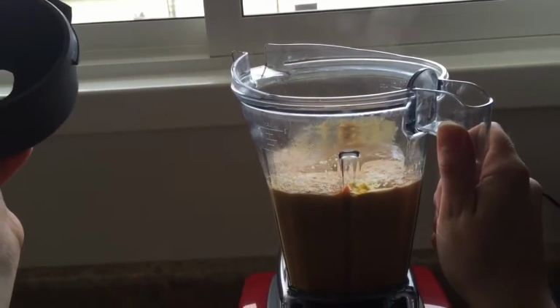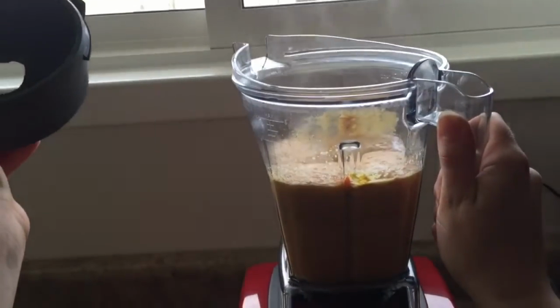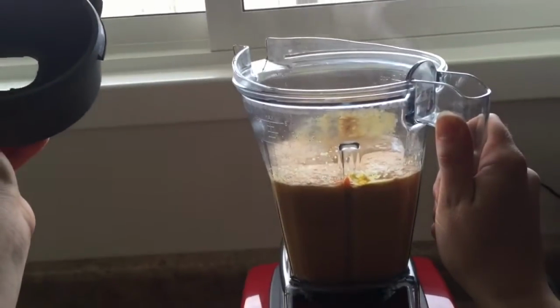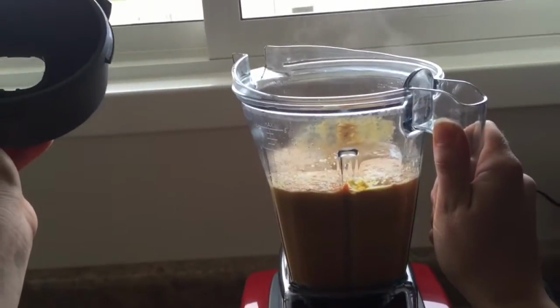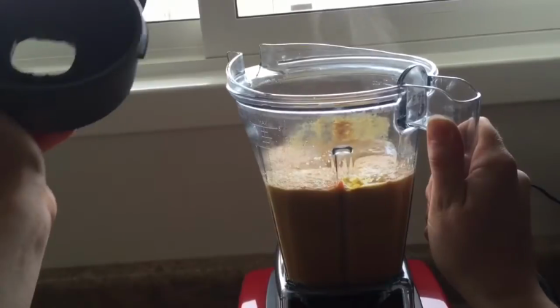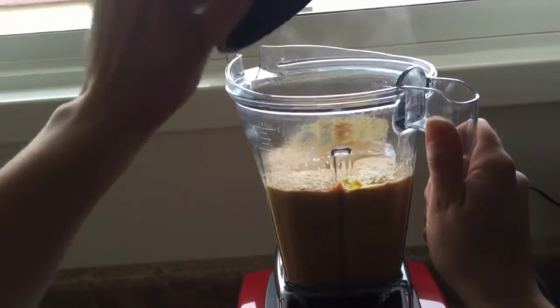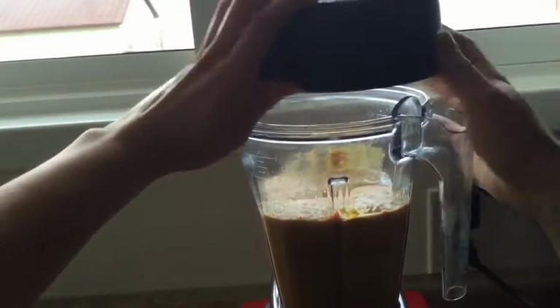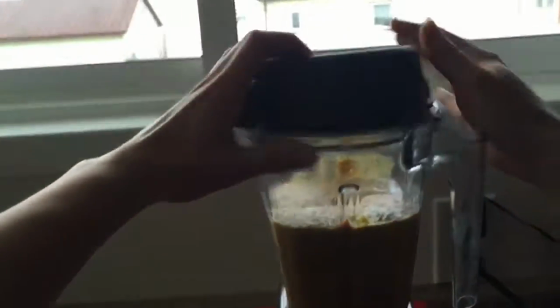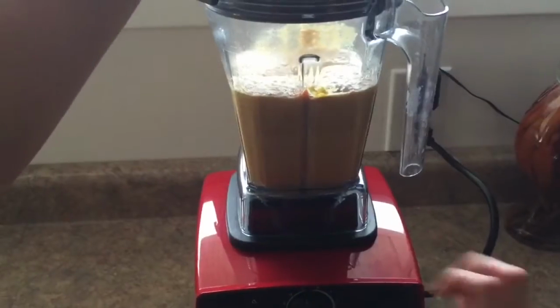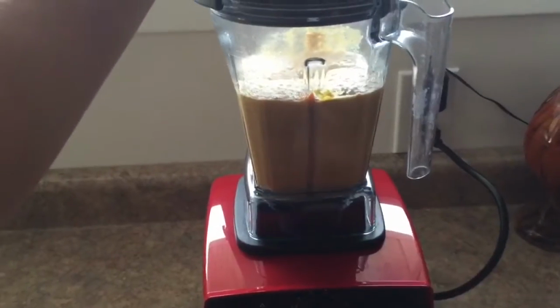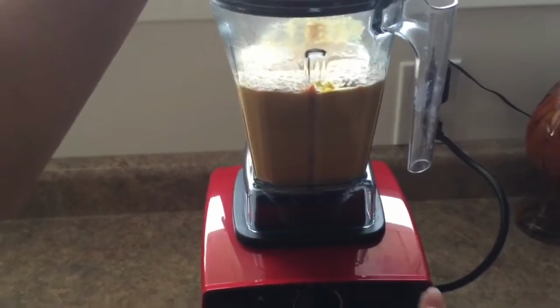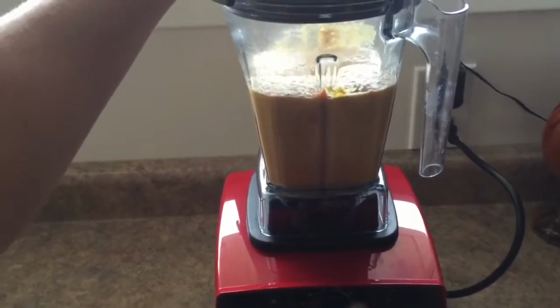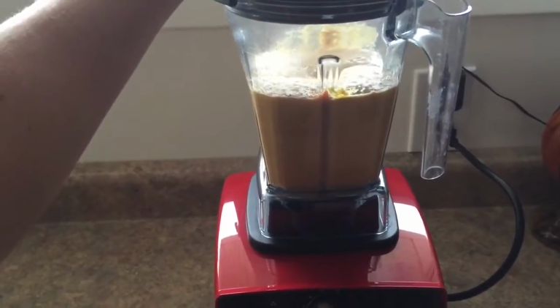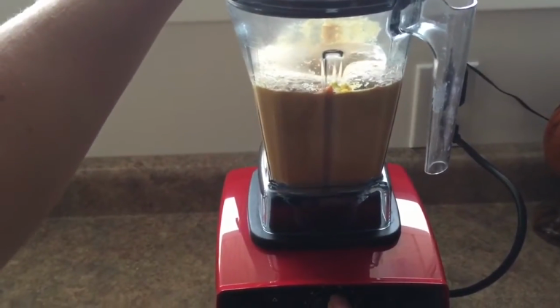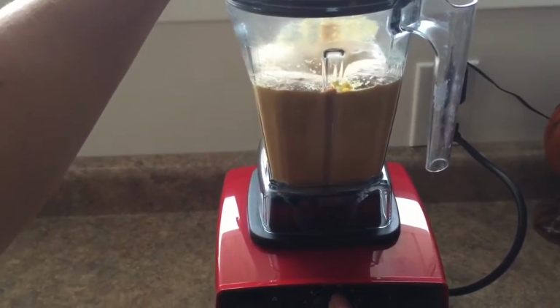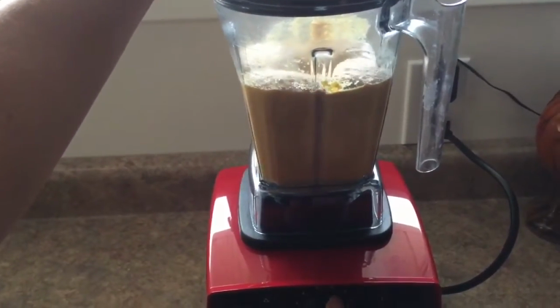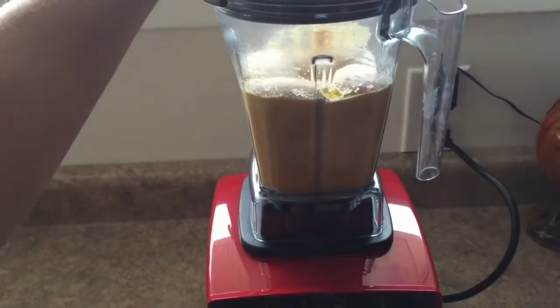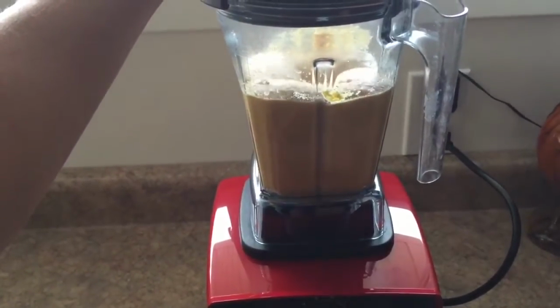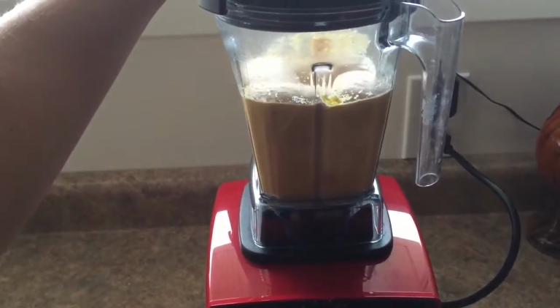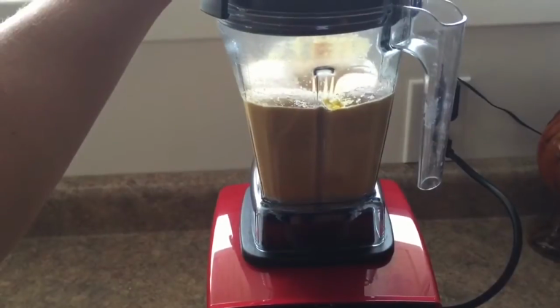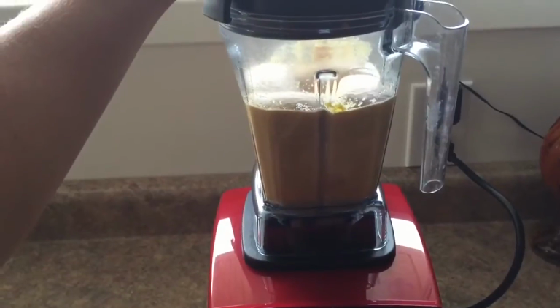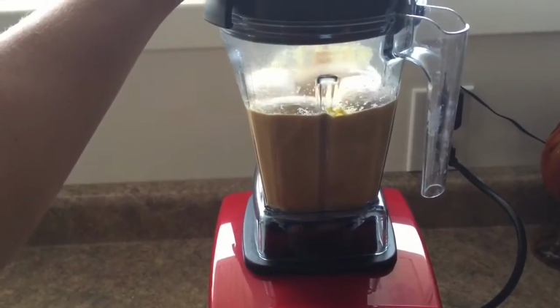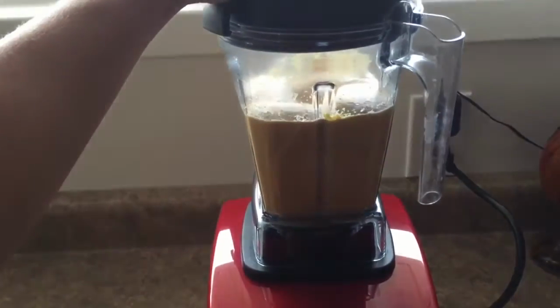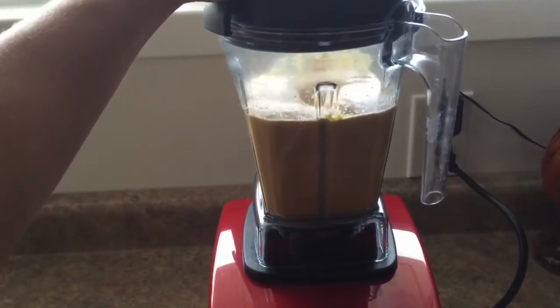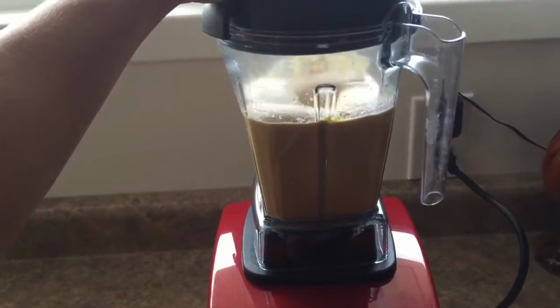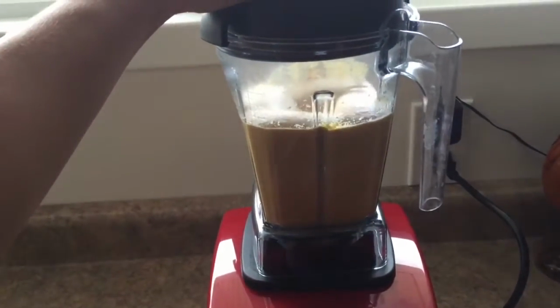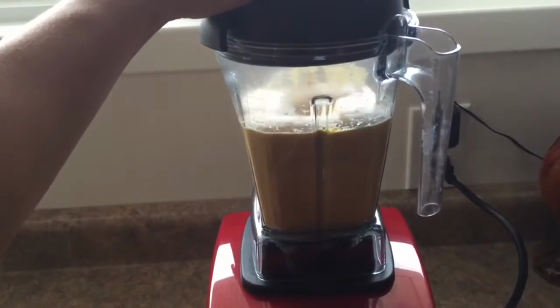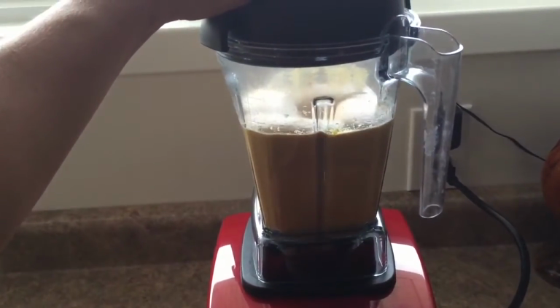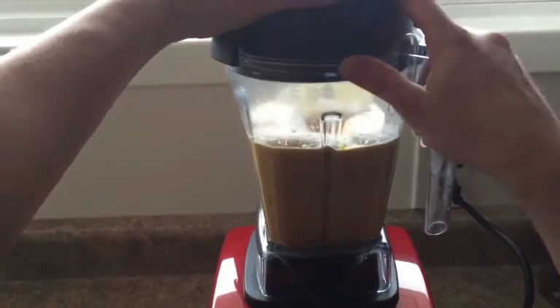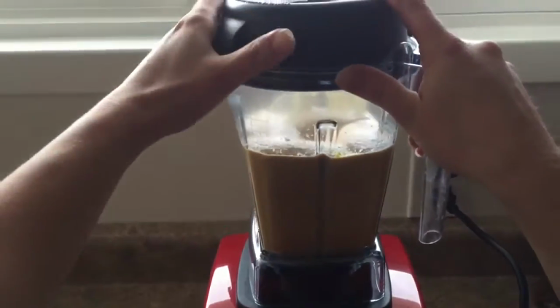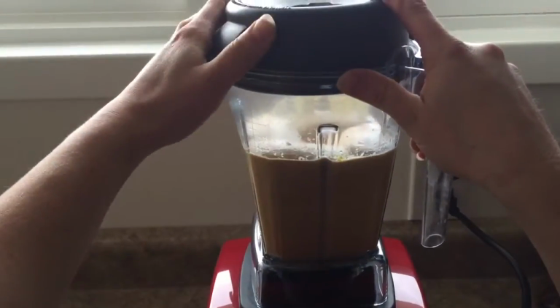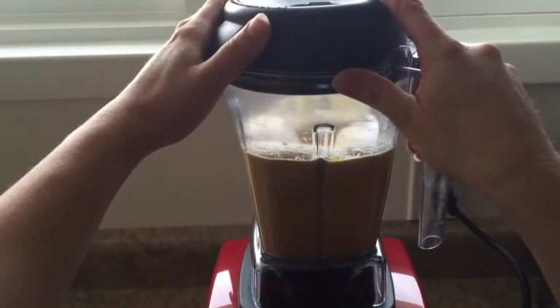Here I'm releasing the air from the blender because the mixture gets really hot. I've heard that blenders can explode or make a huge mess if you don't release the air, so don't risk that.